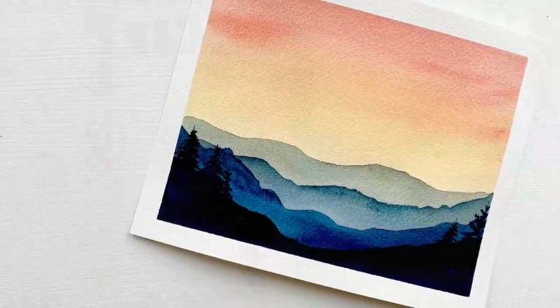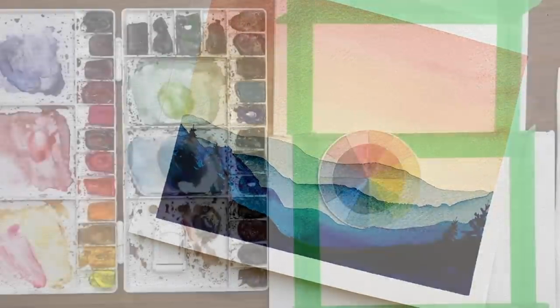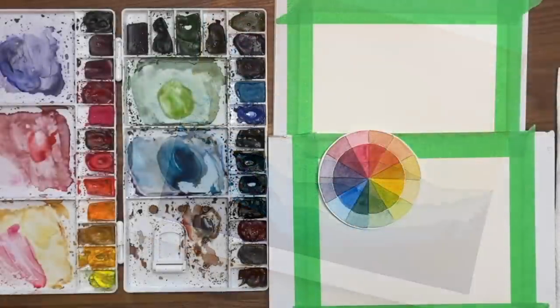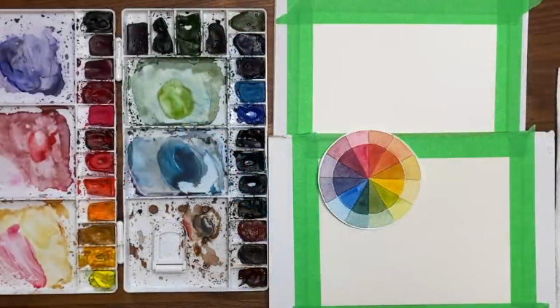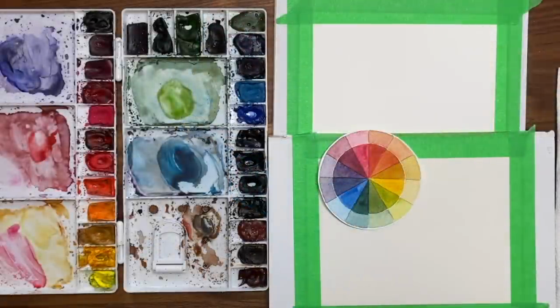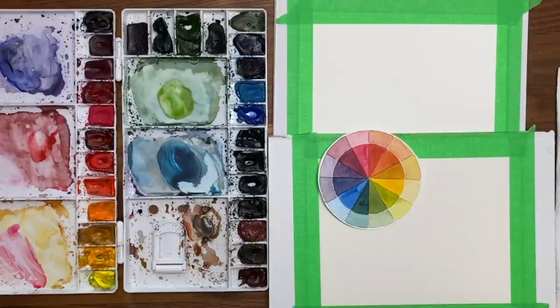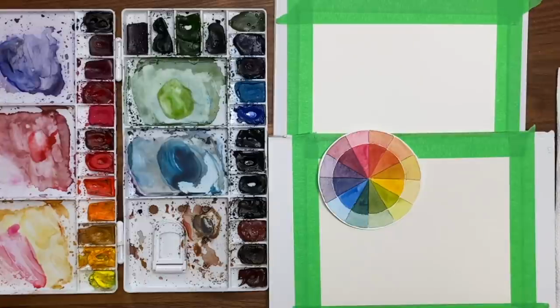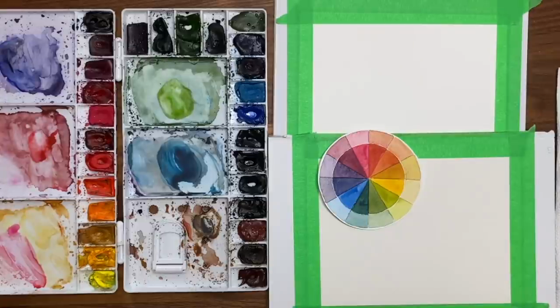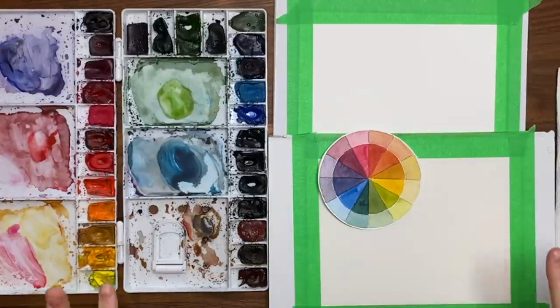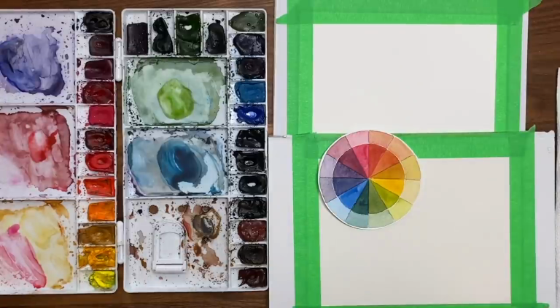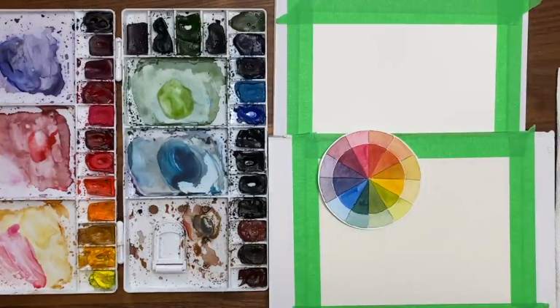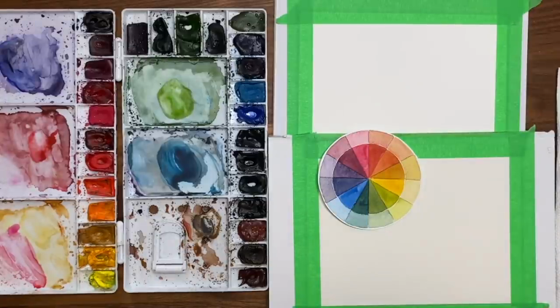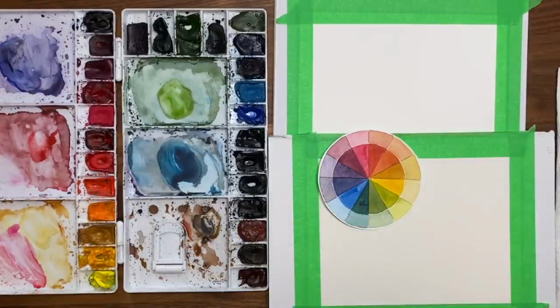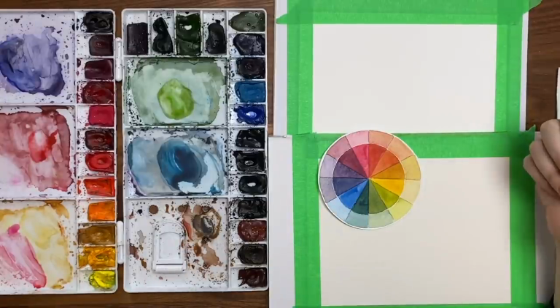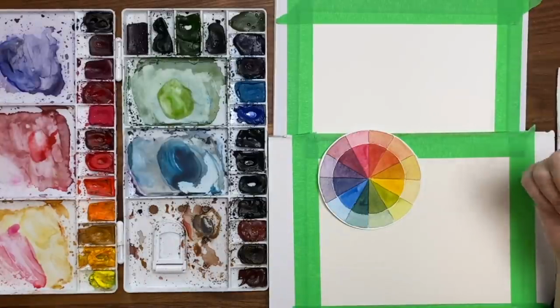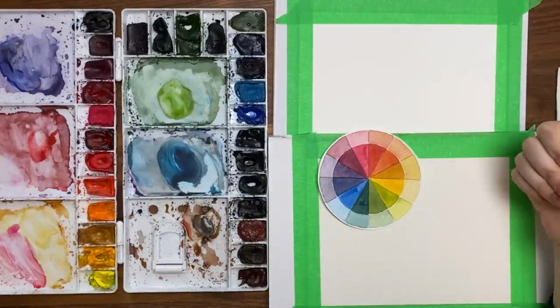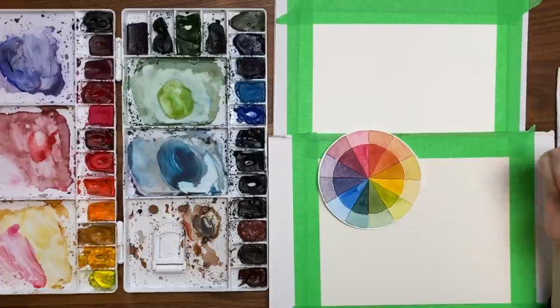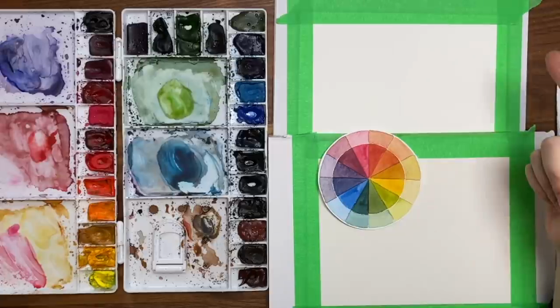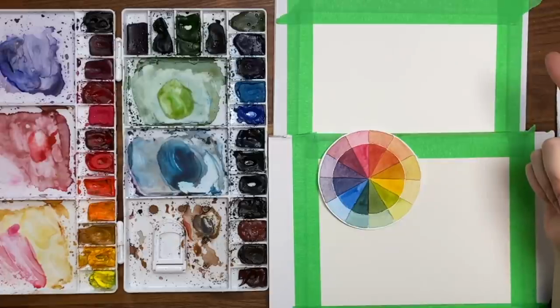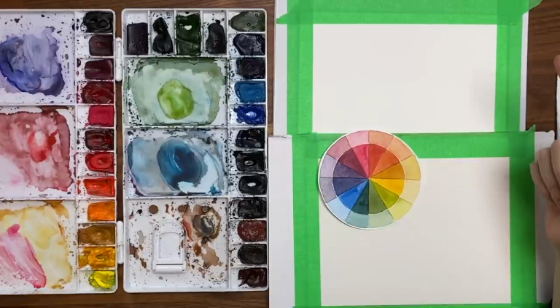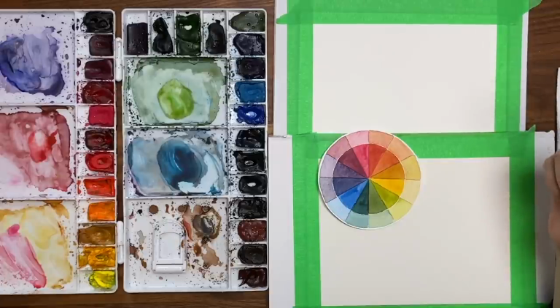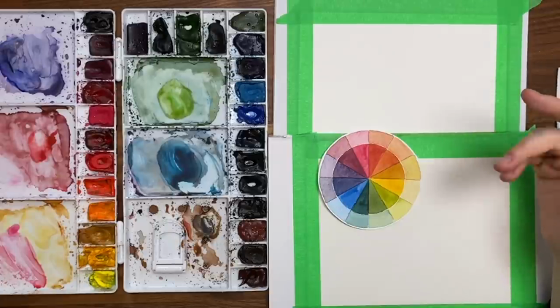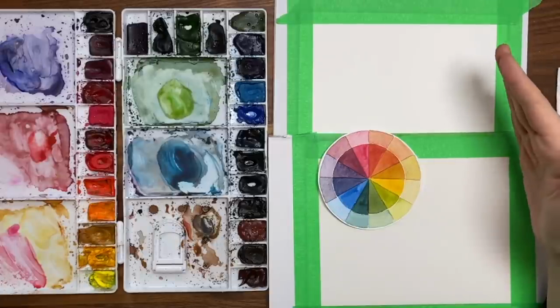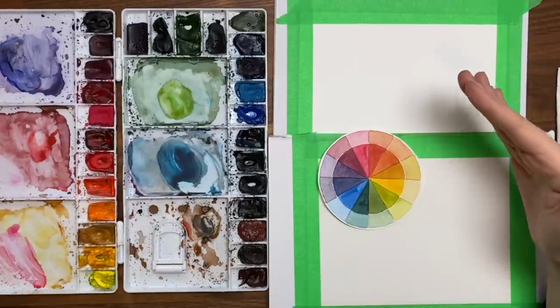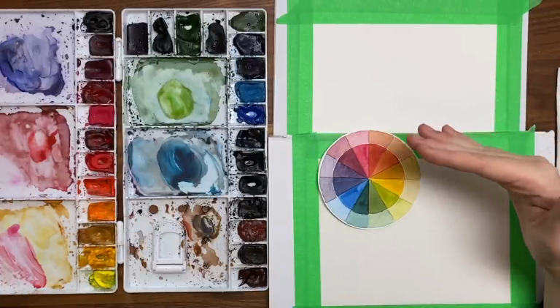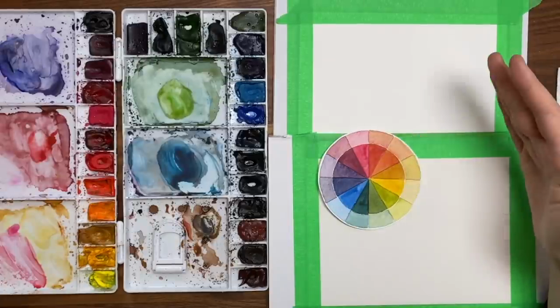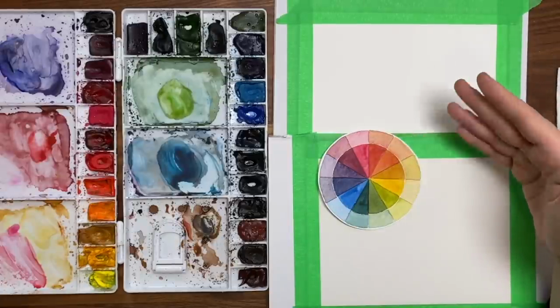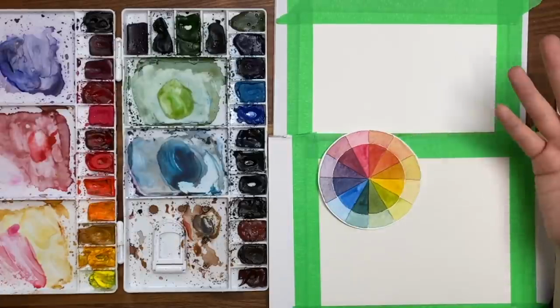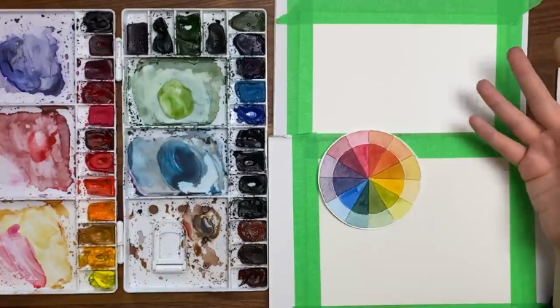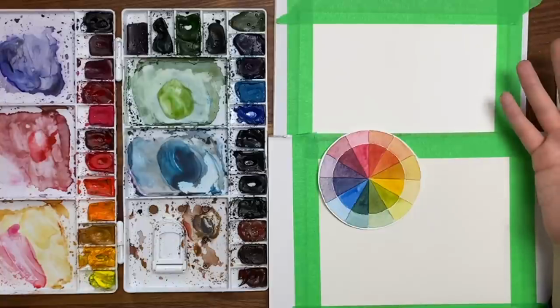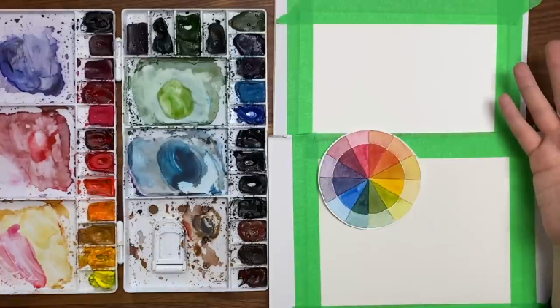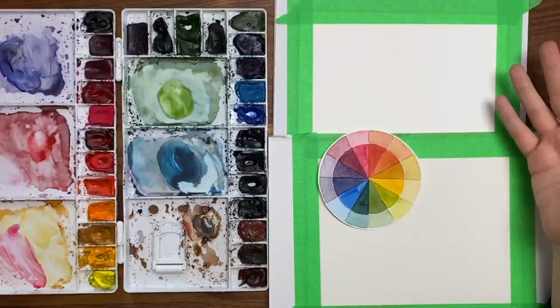Okay, so we are going to be doing a mountain painting — very, very simple — and we're going to be going over the techniques of wet on wet, wet on dry, and then just a simple gradient in this painting. So it's a really good practice thing to do.